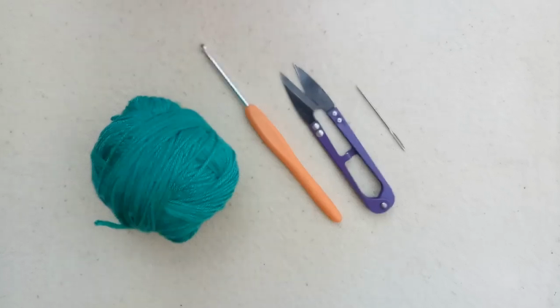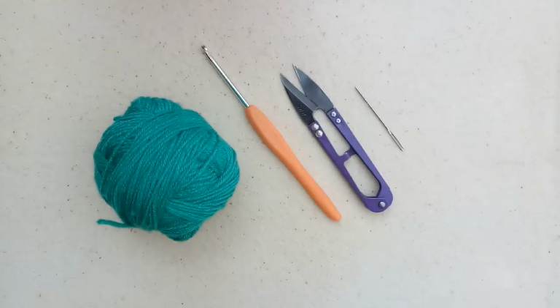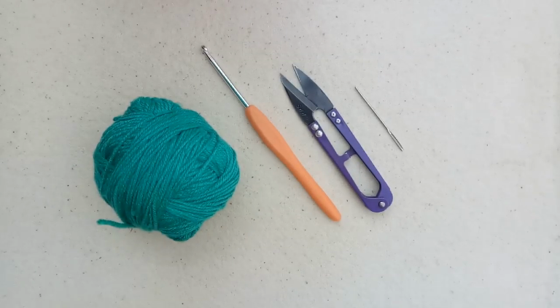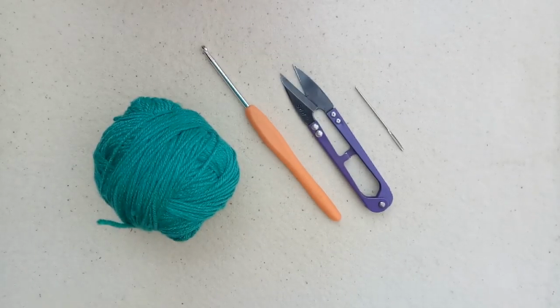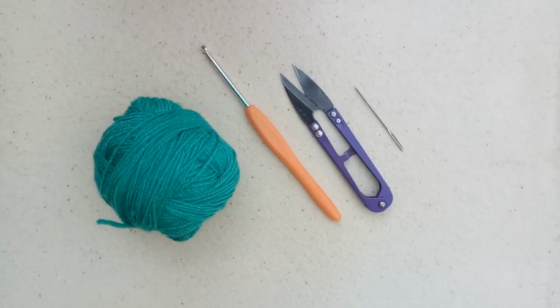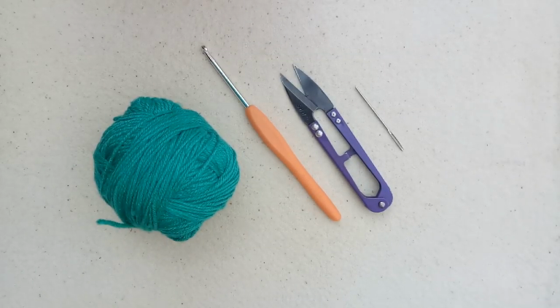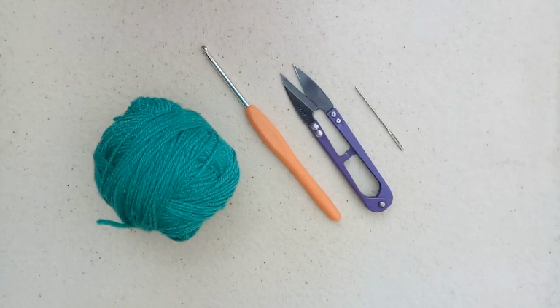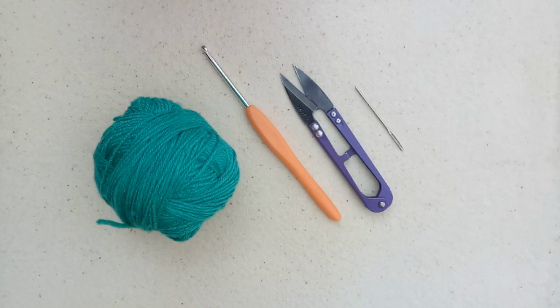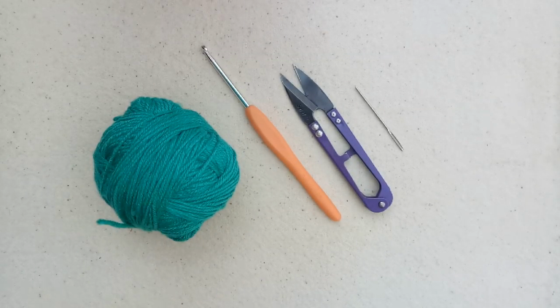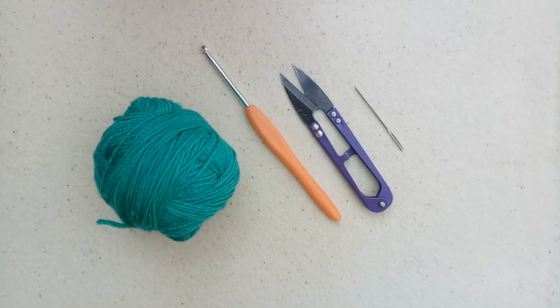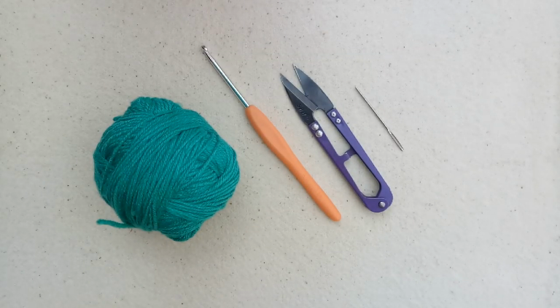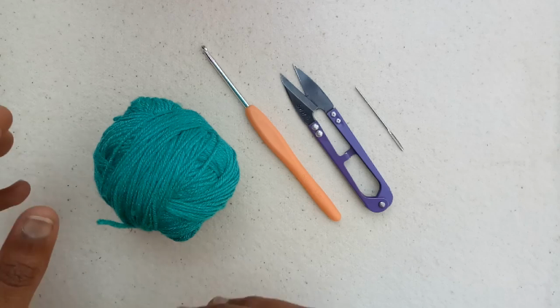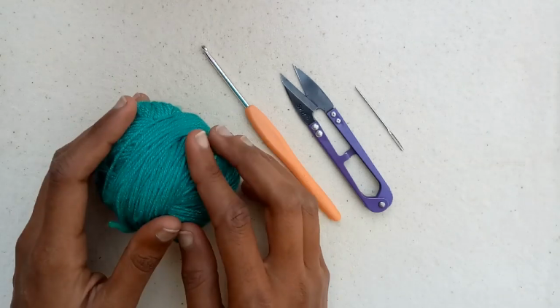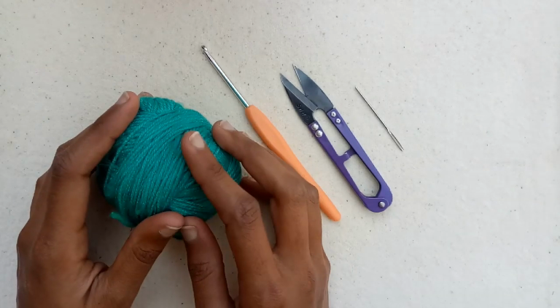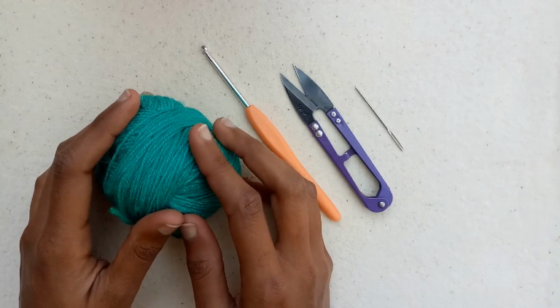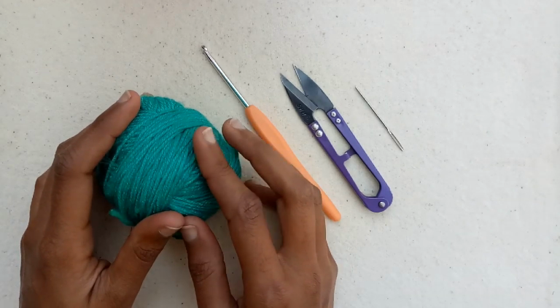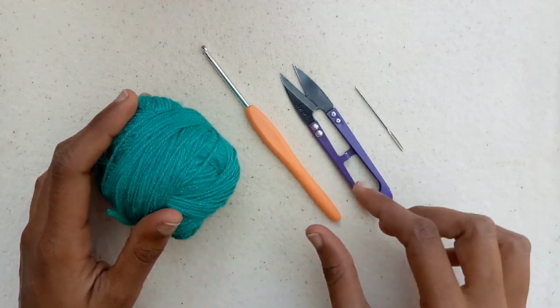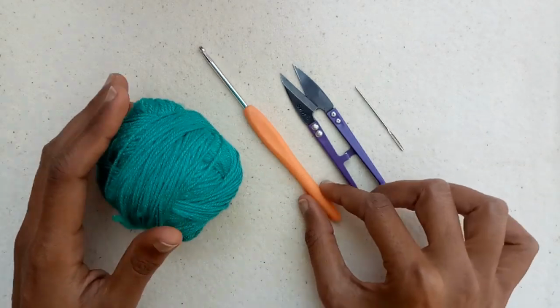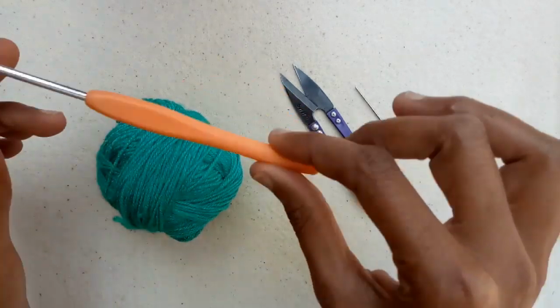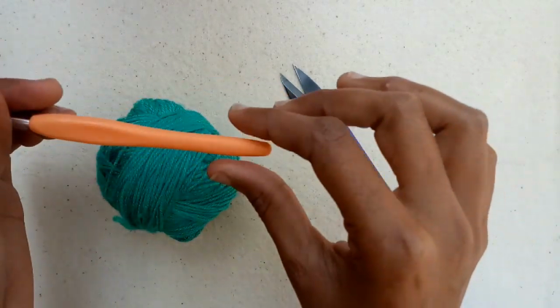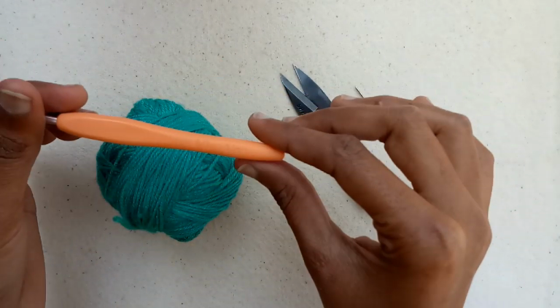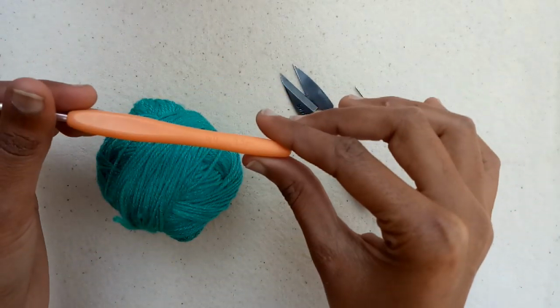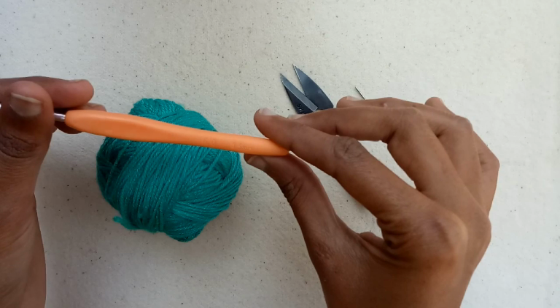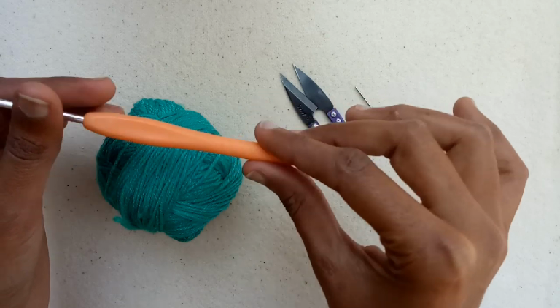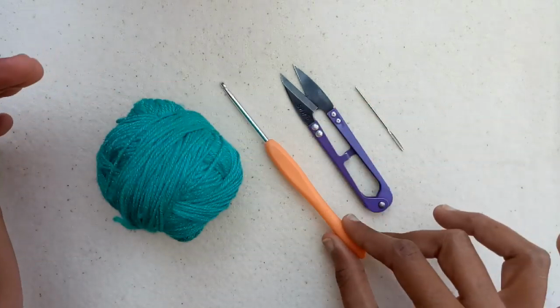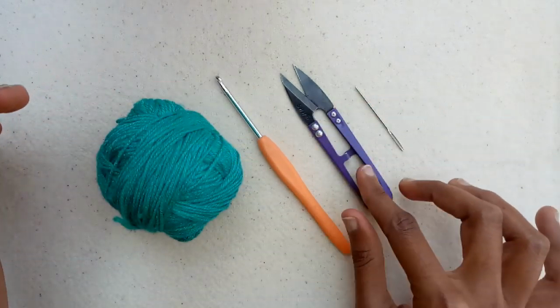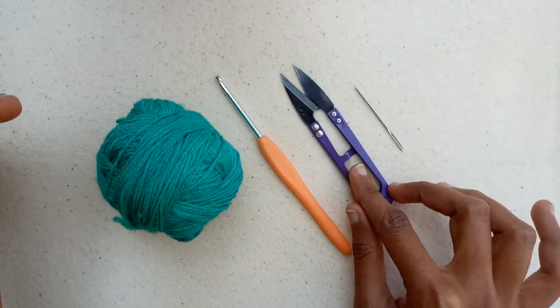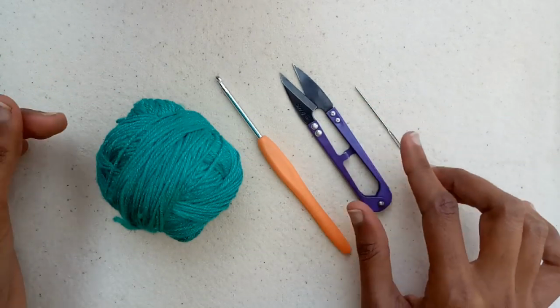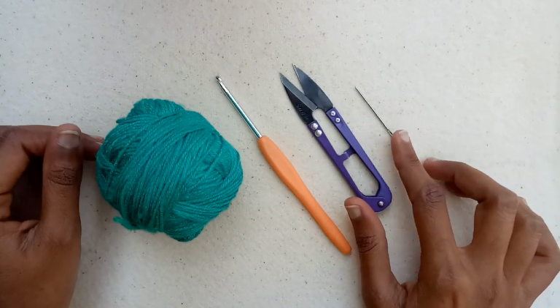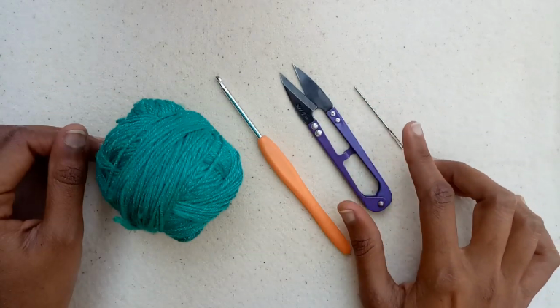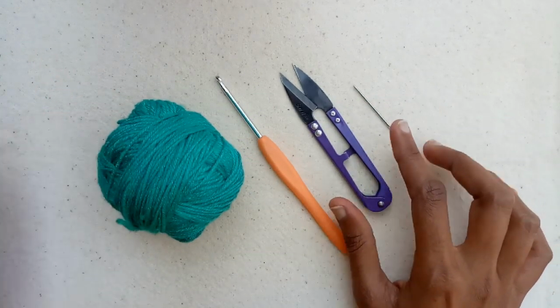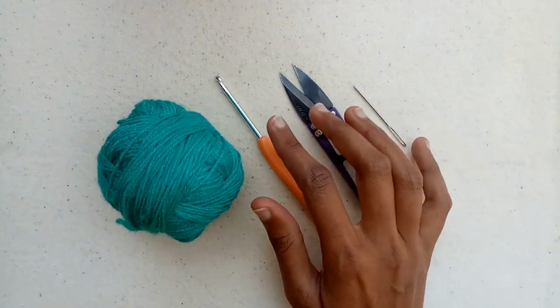Hello friends, in today's tutorial I will show you how to crochet a scrubby. I will use this yarn, a 3.5 mm crochet hook, cutter, and a yarn needle for sewing.